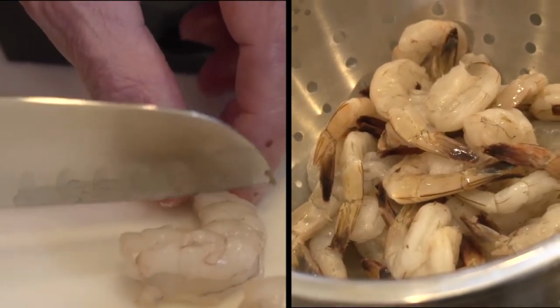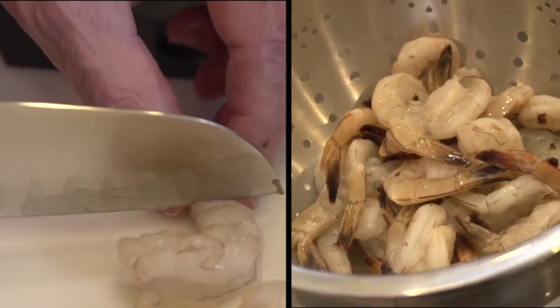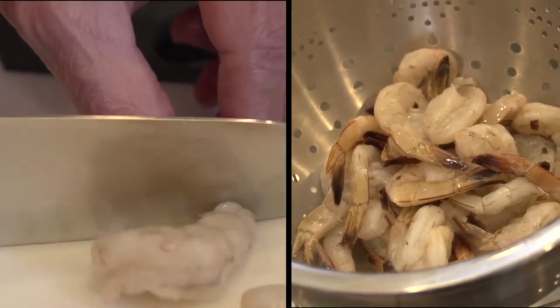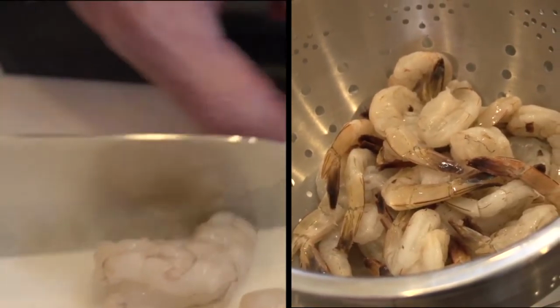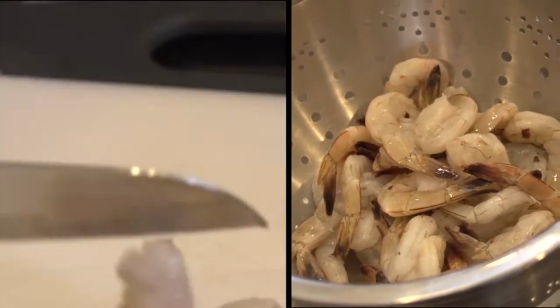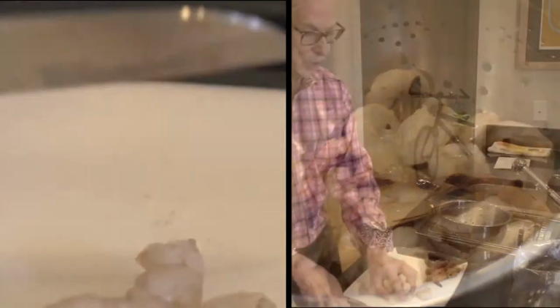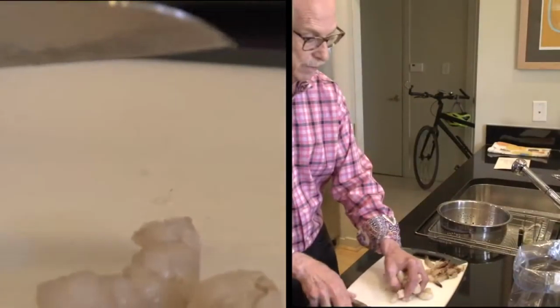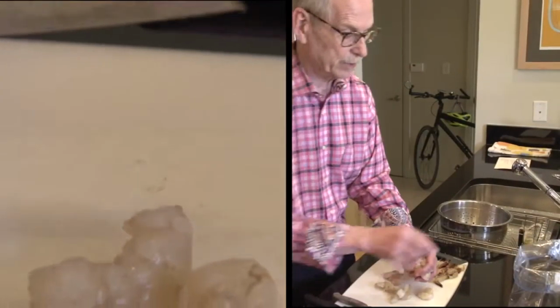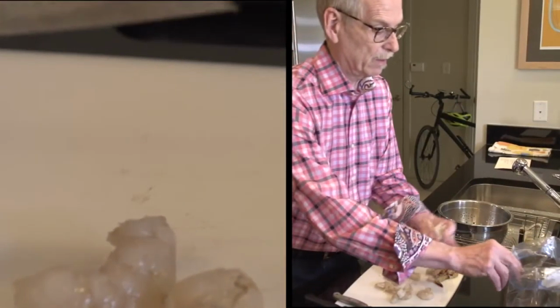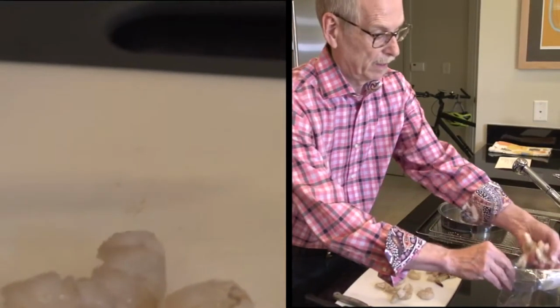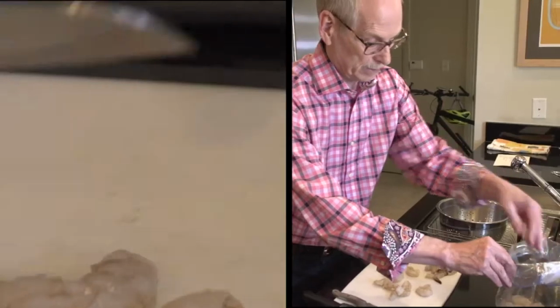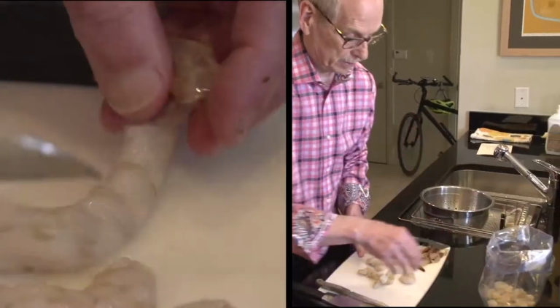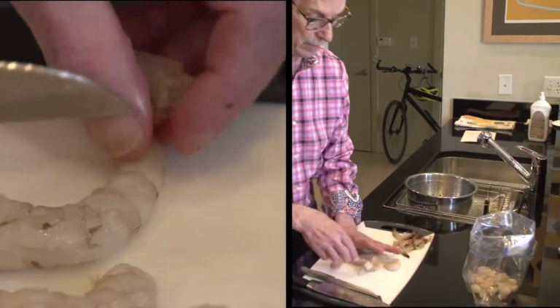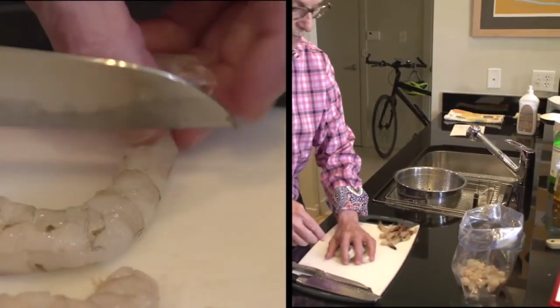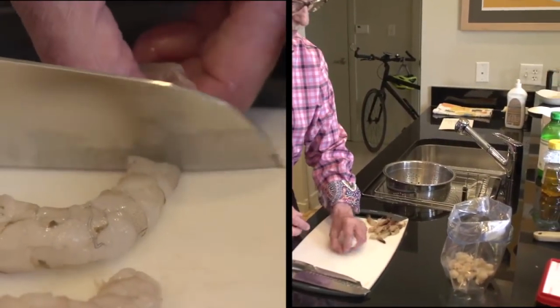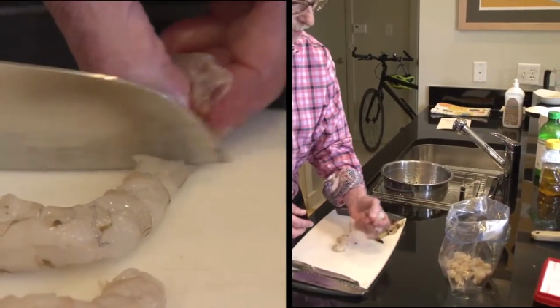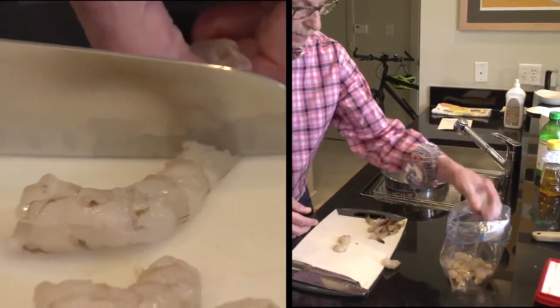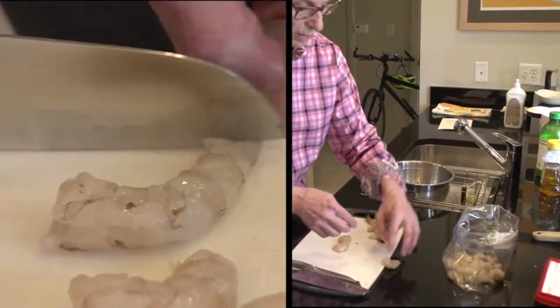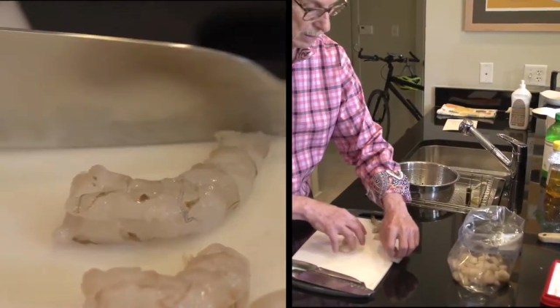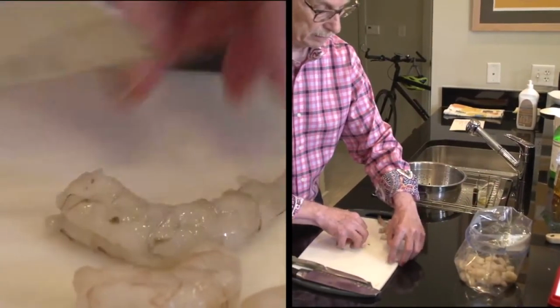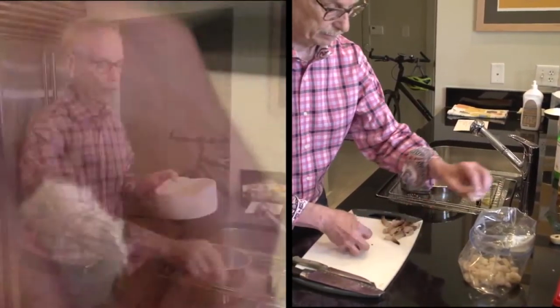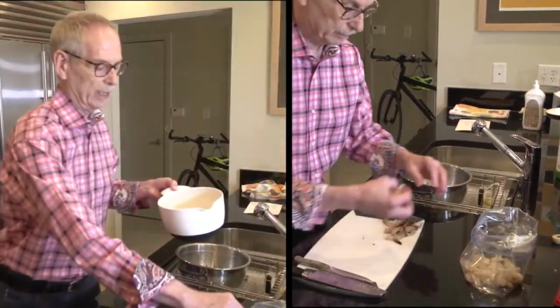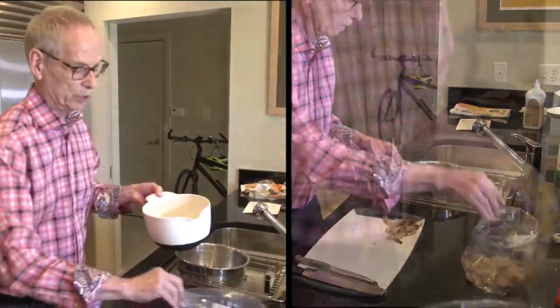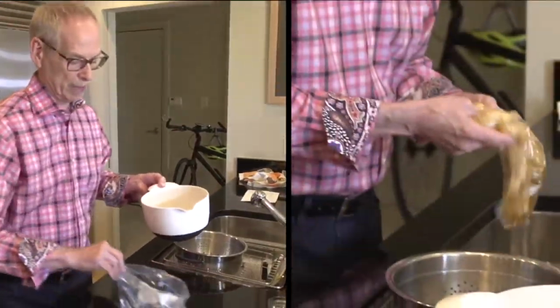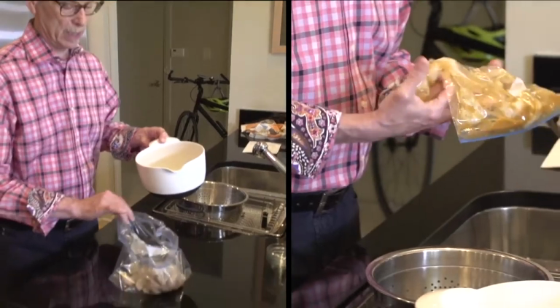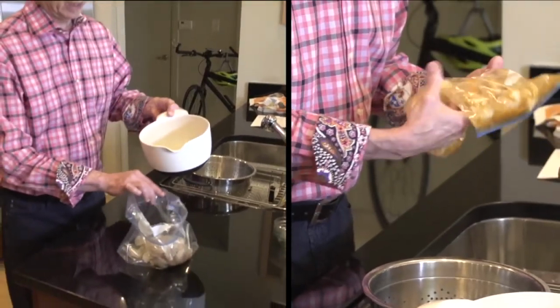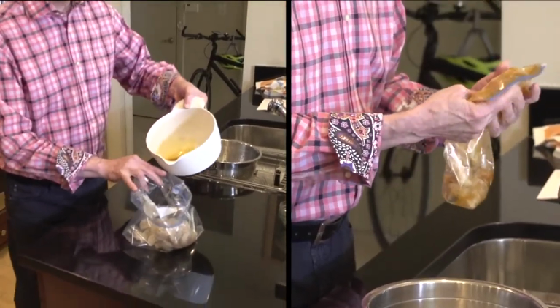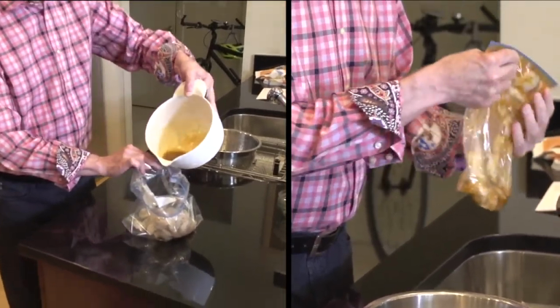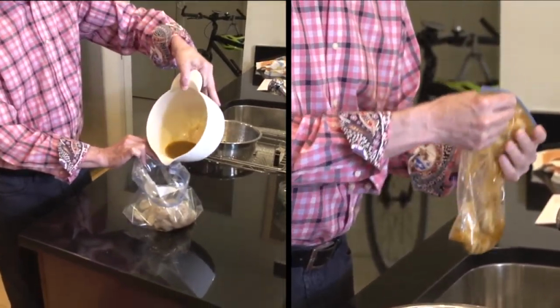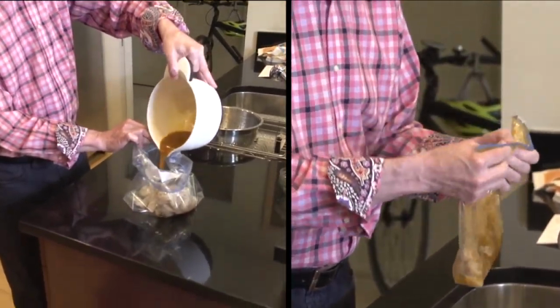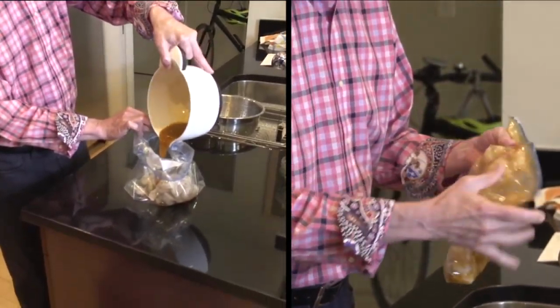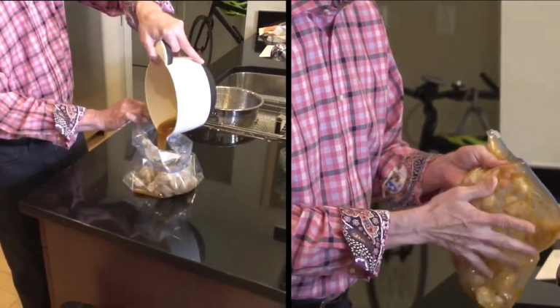Then I'm going to take a pound of raw shrimp, slice the tails off, put them in the bag with the marinade, and then put the whole thing in the refrigerator to marinate.